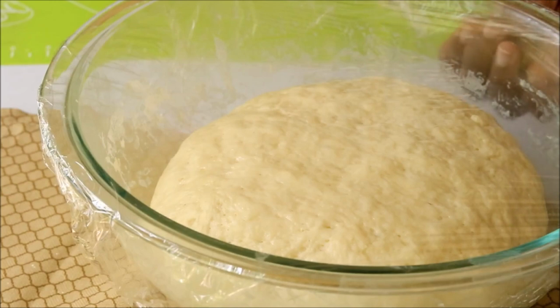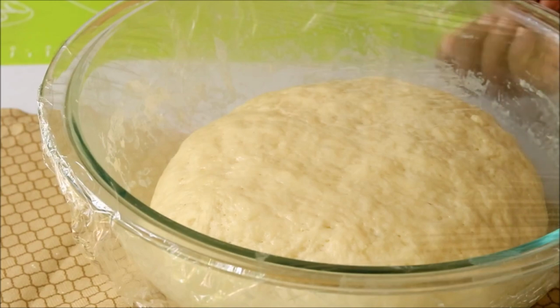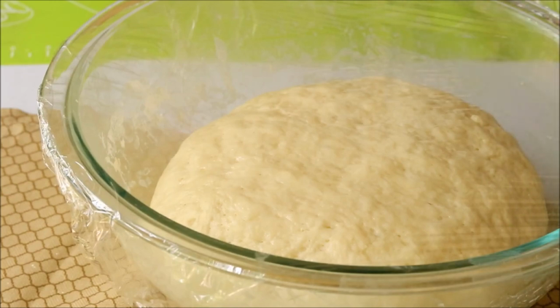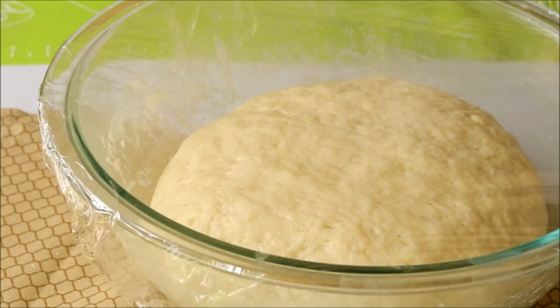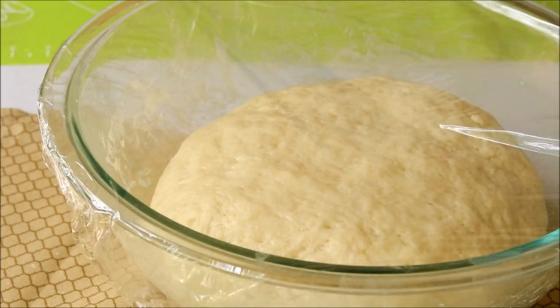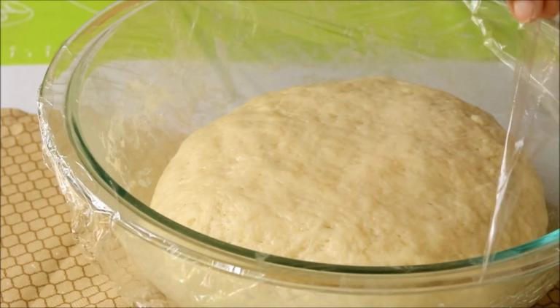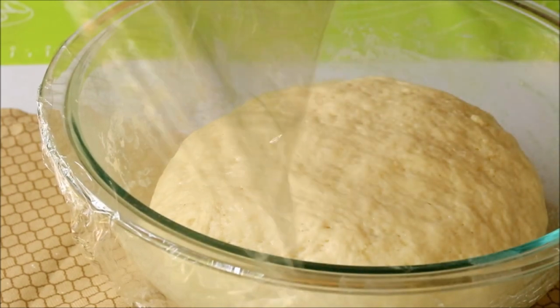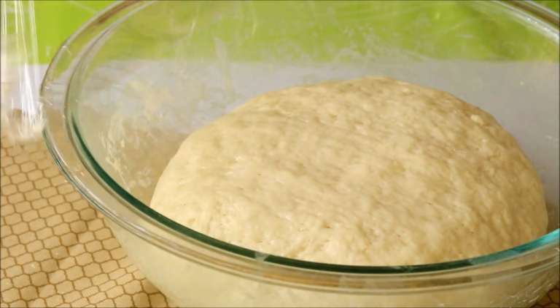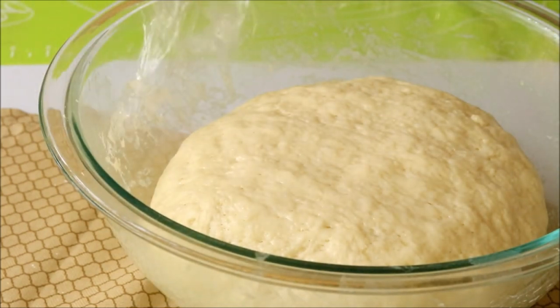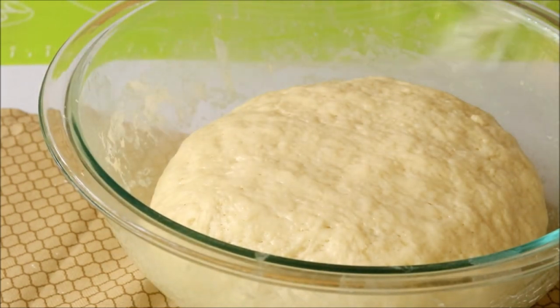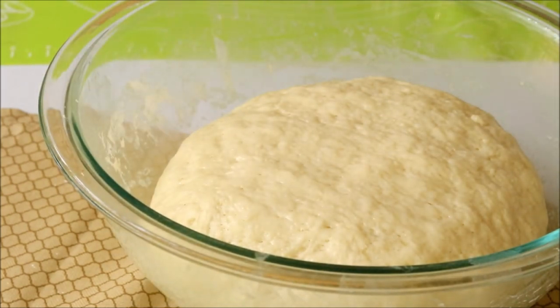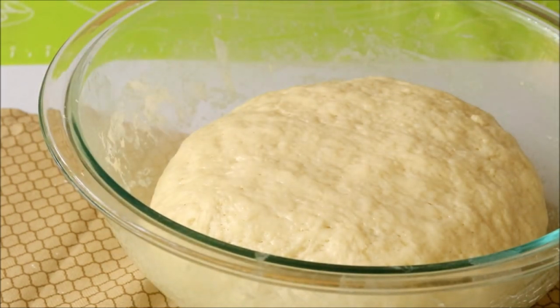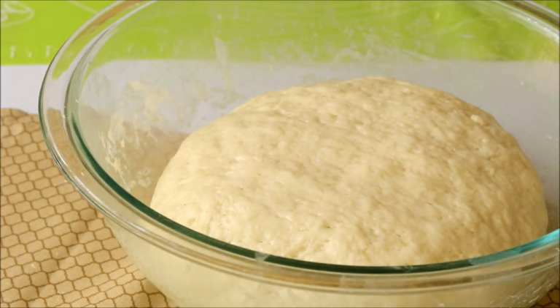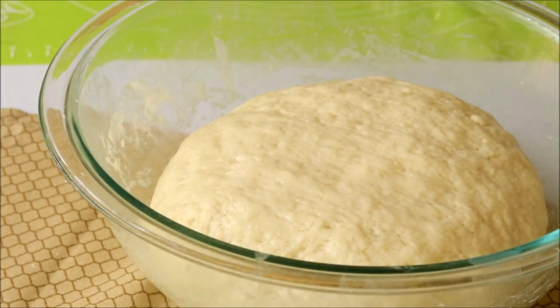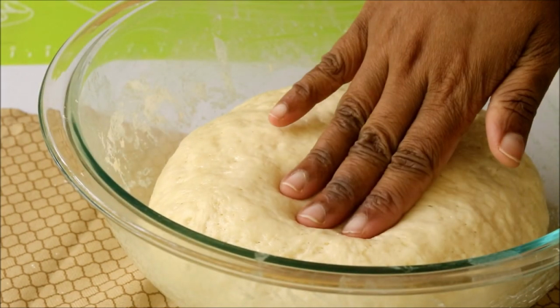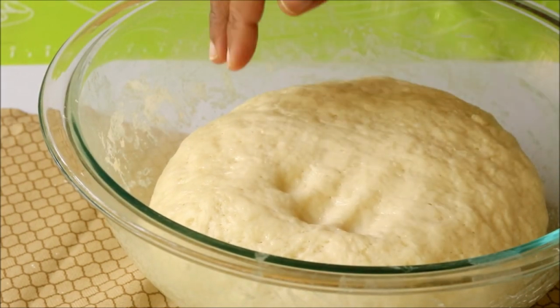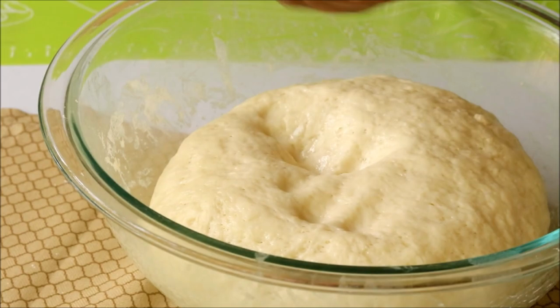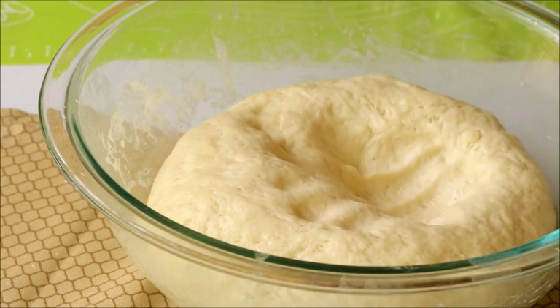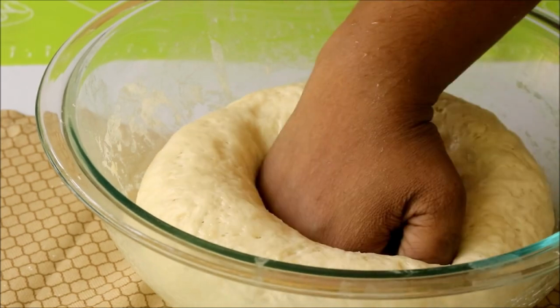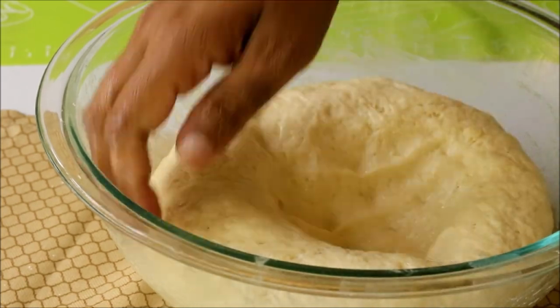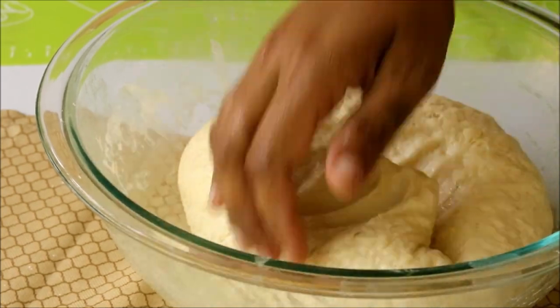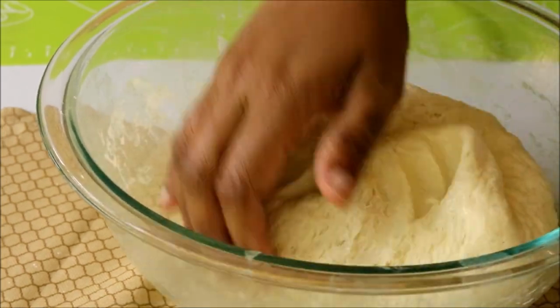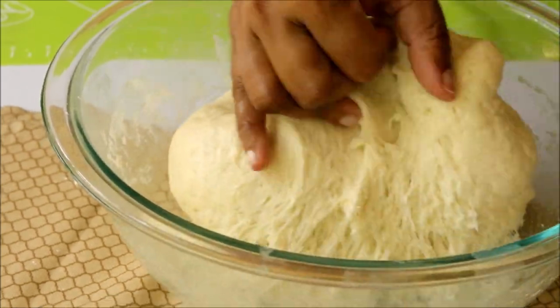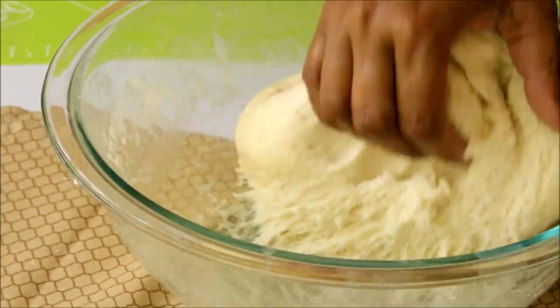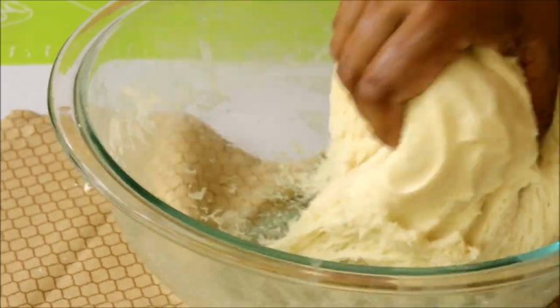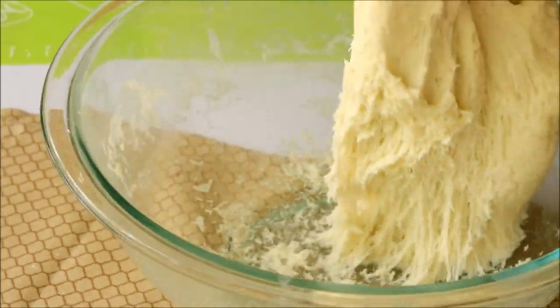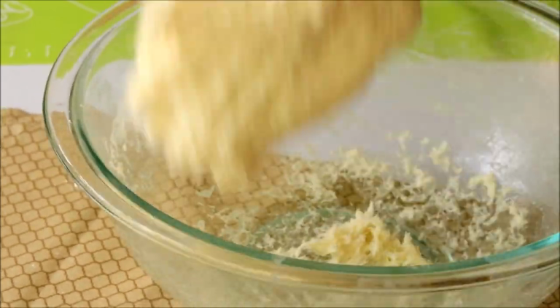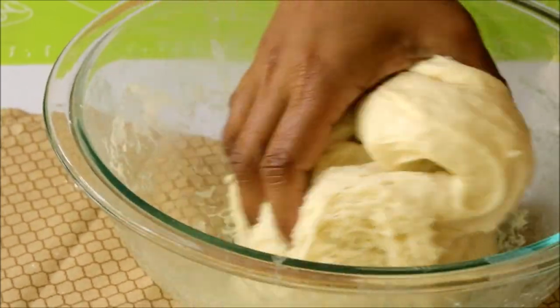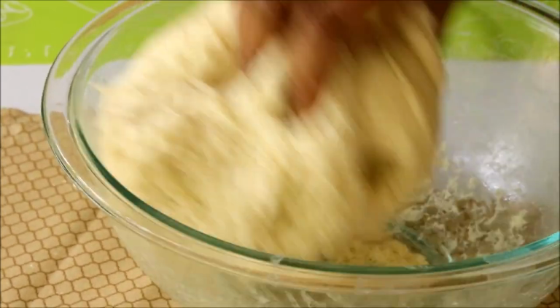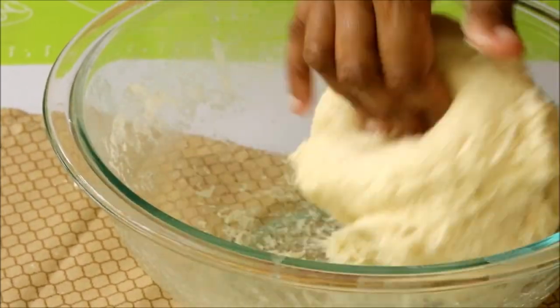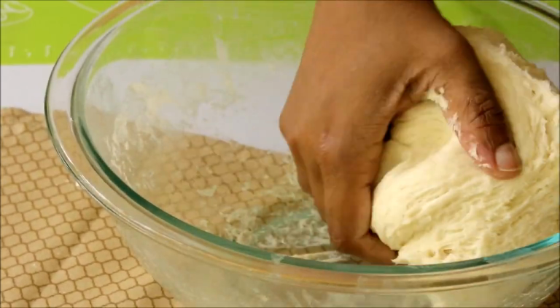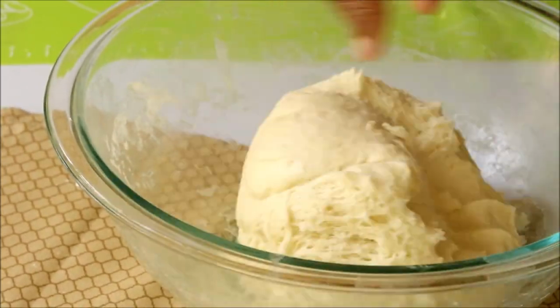After one hour you can see it has doubled up. Now give it a punch and knead it once more, then take out the dough from the bowl.